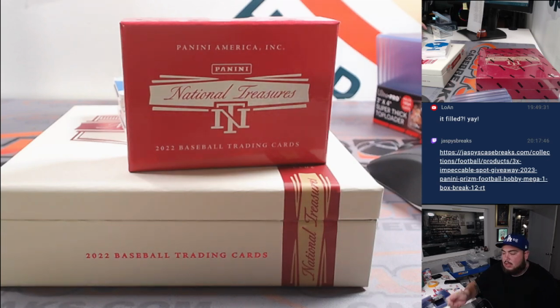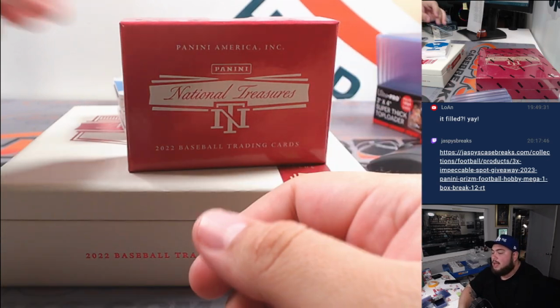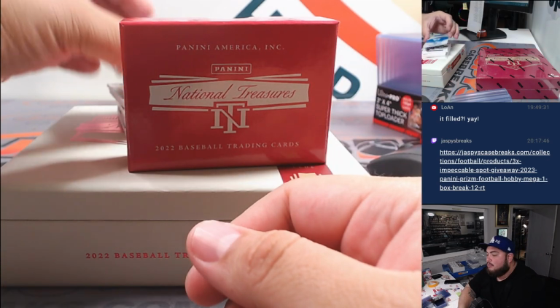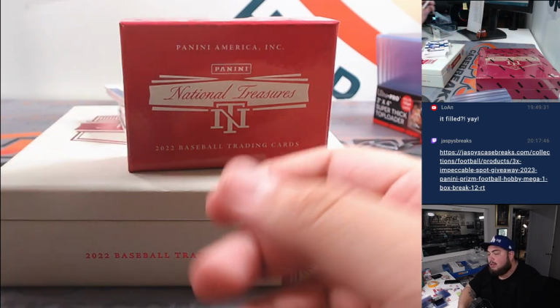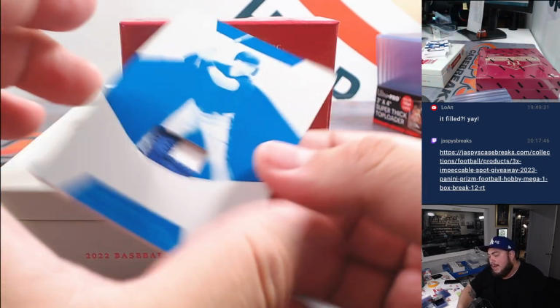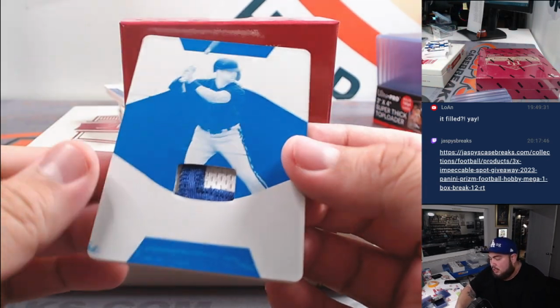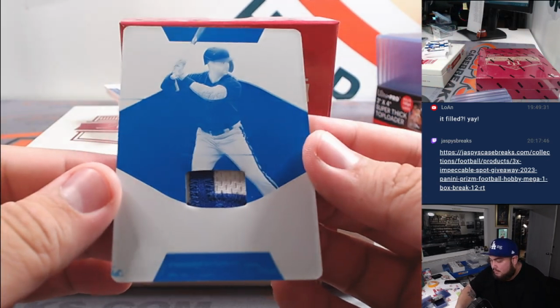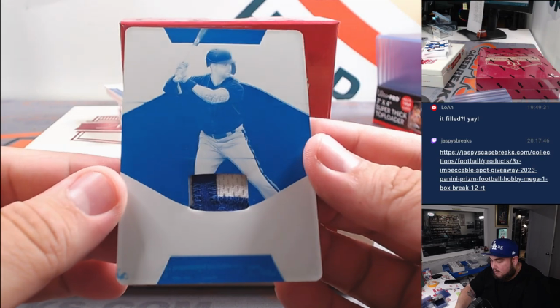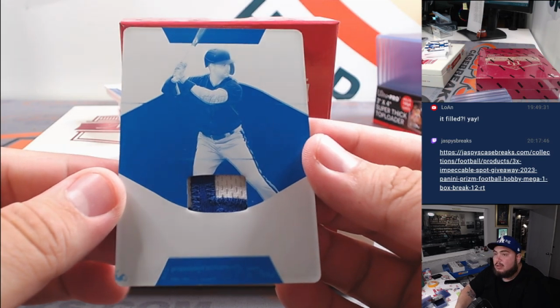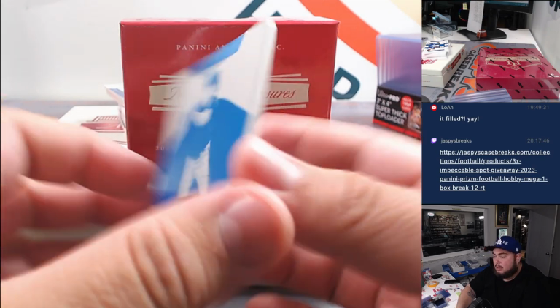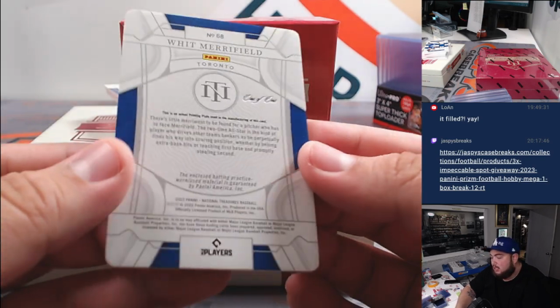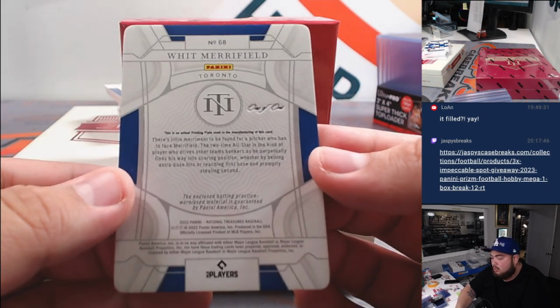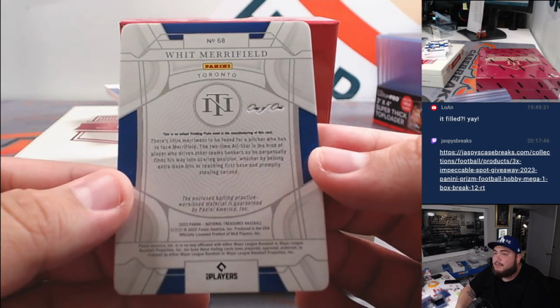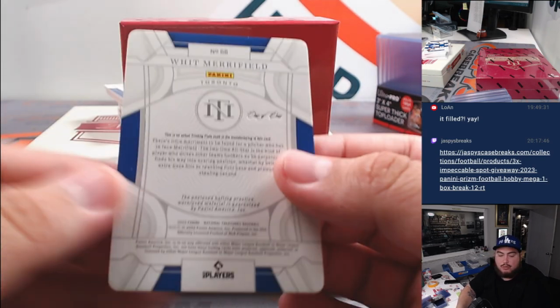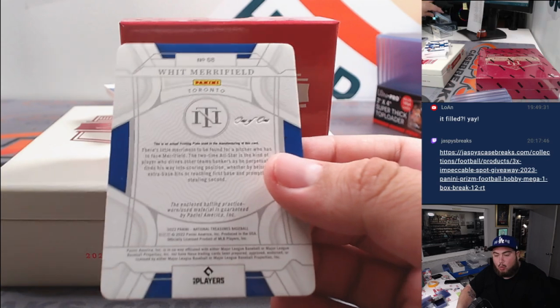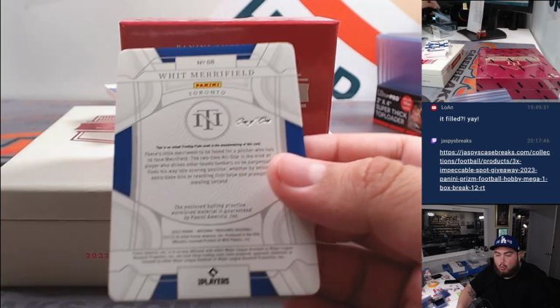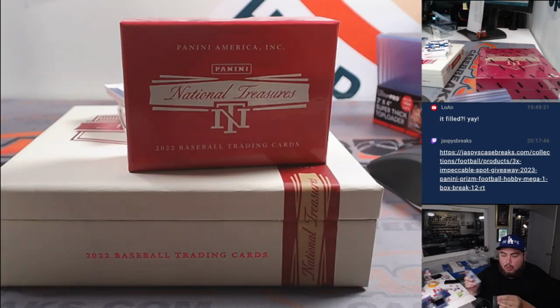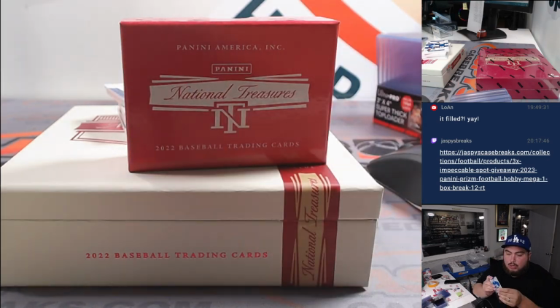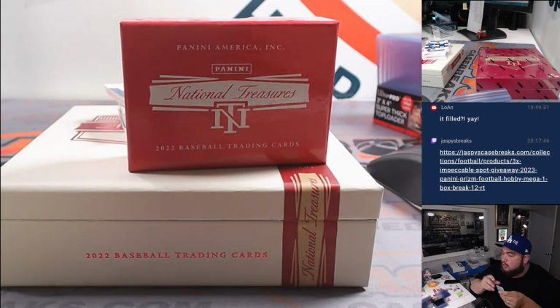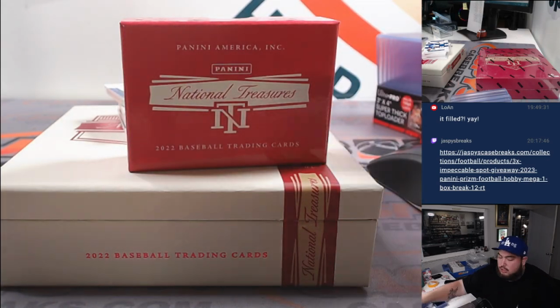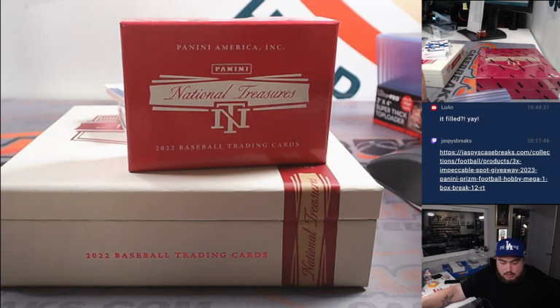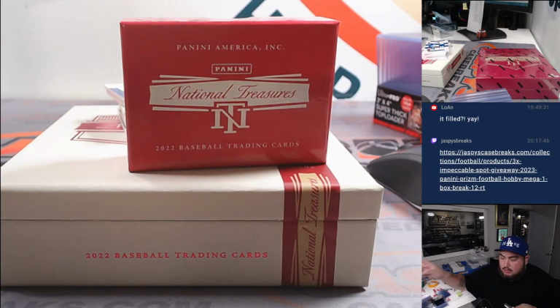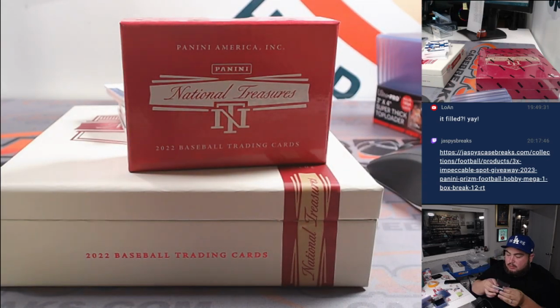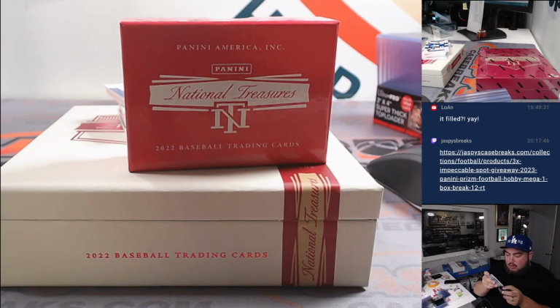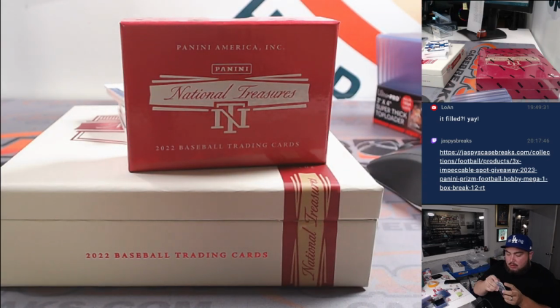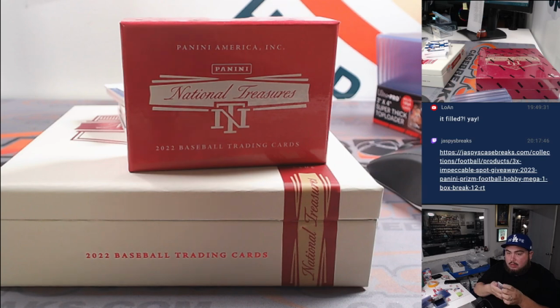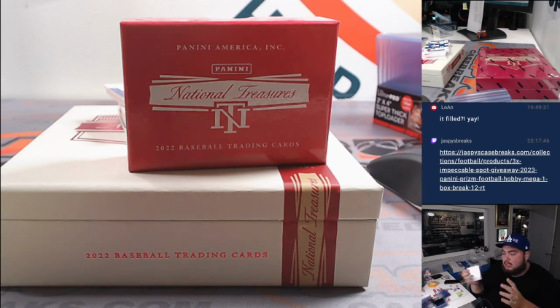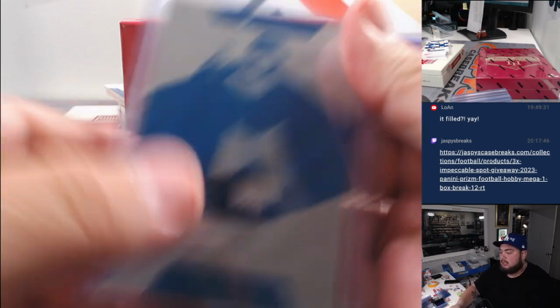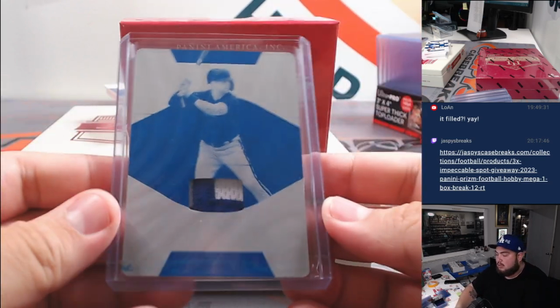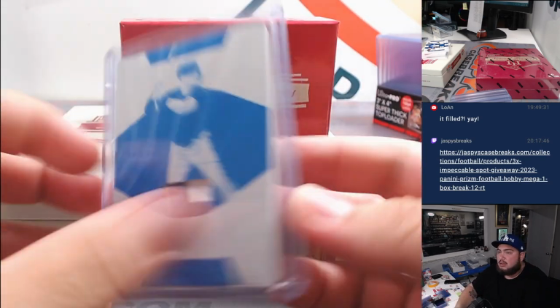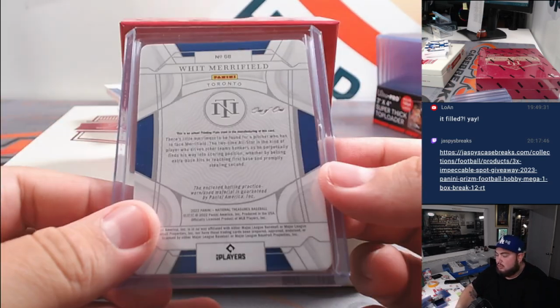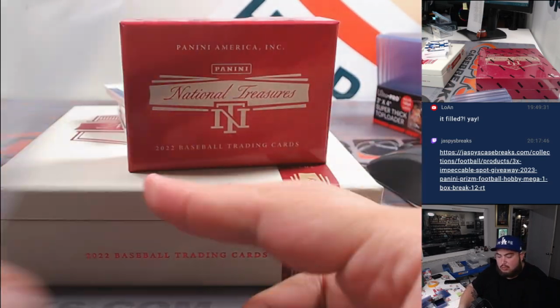And we have a printing plate patch — that is going to go with Merrifield in Toronto. Joe with the Blue Jays. Nice, nice — a little uno de uno.